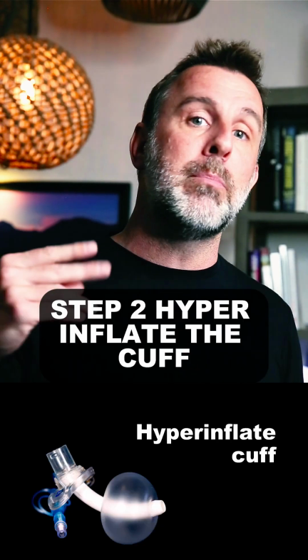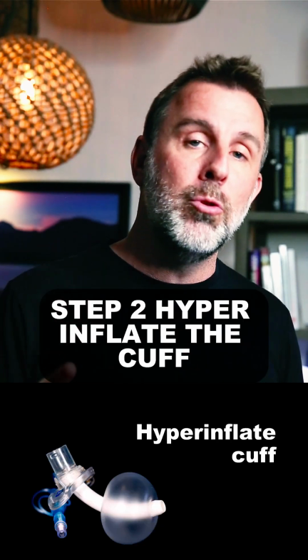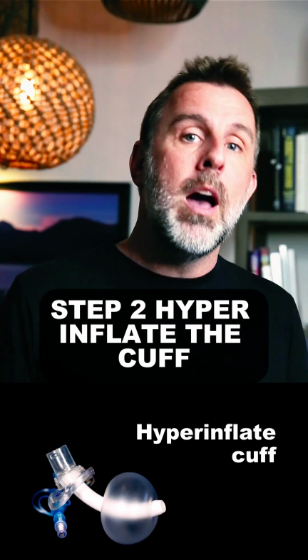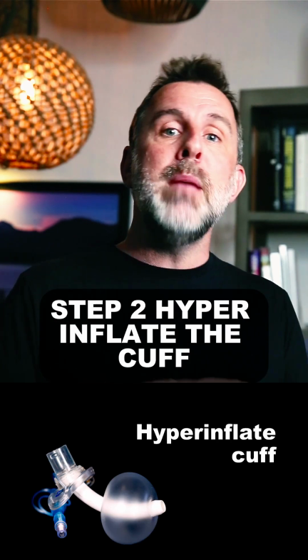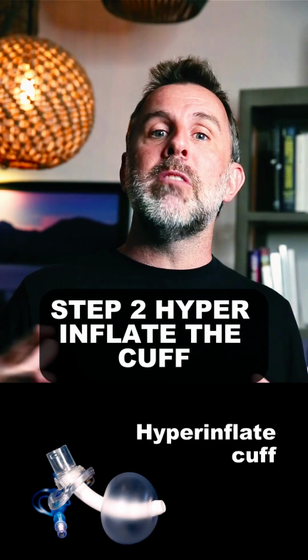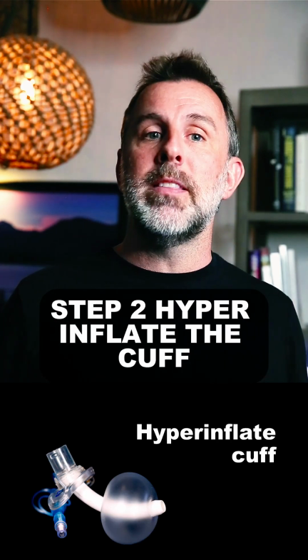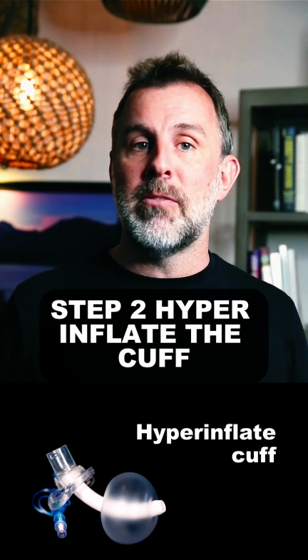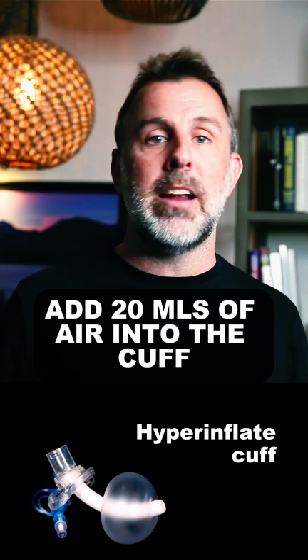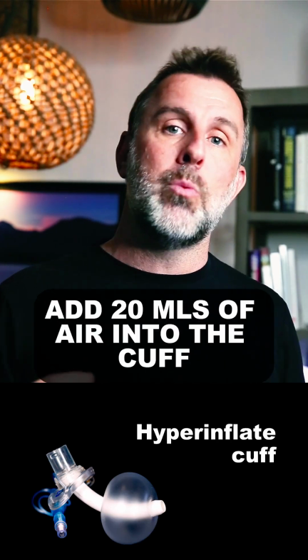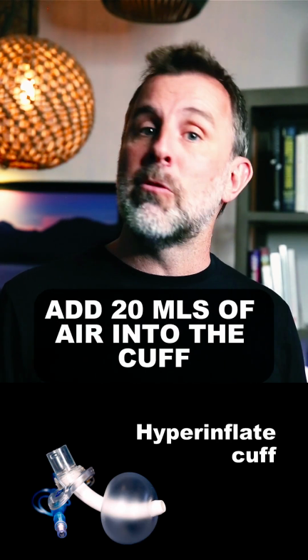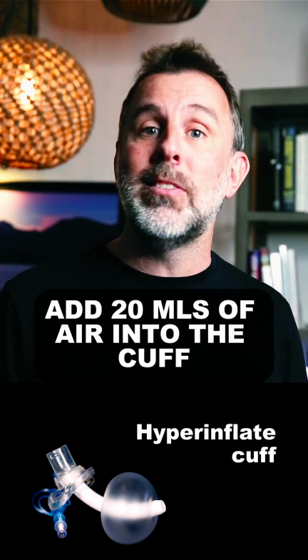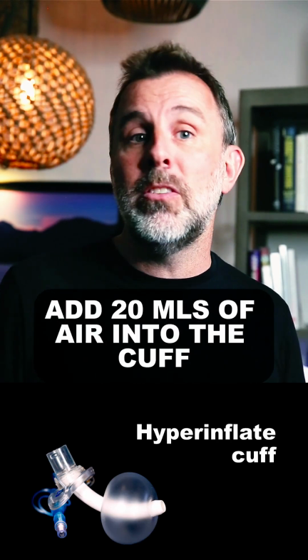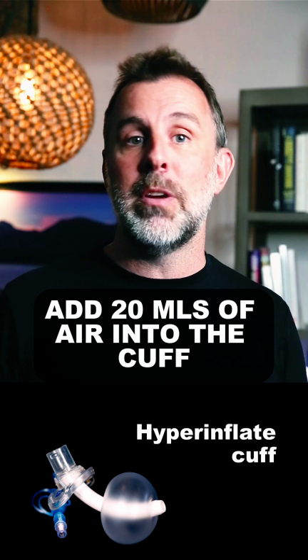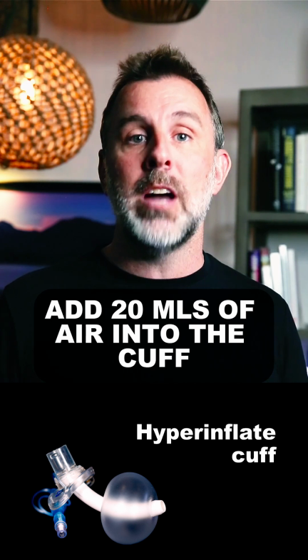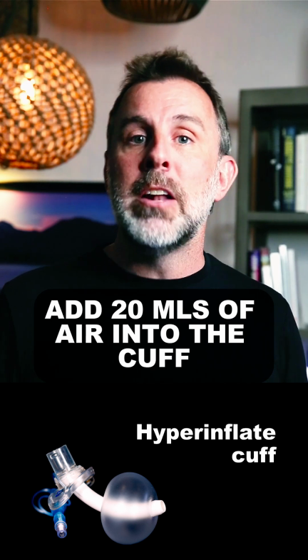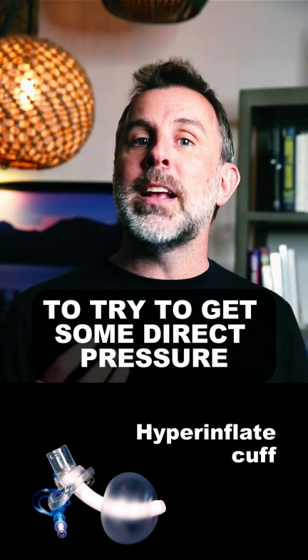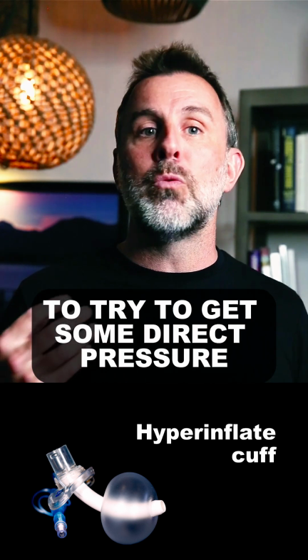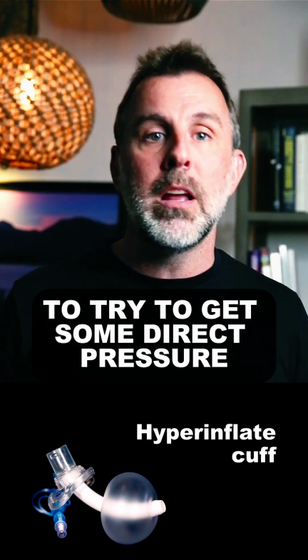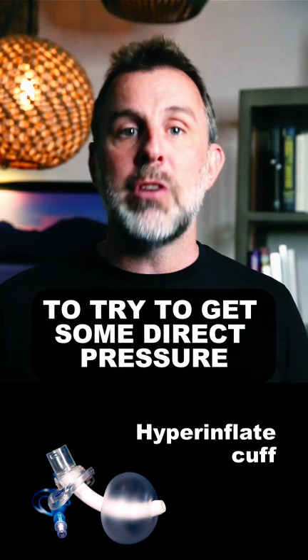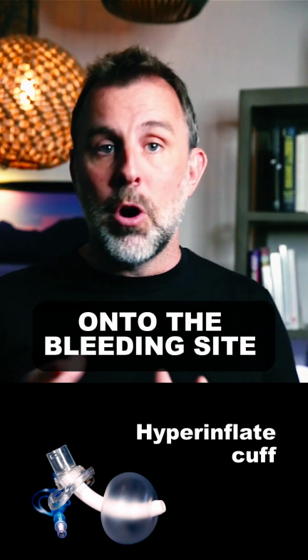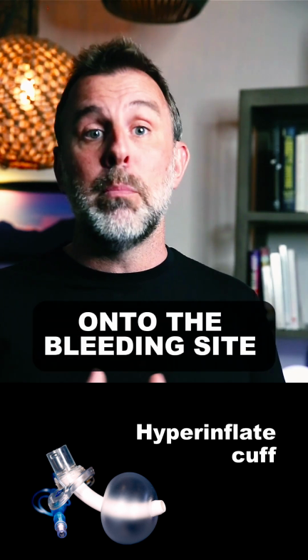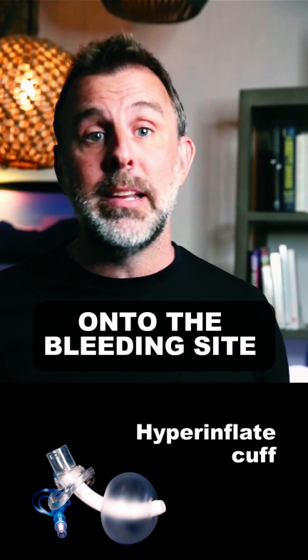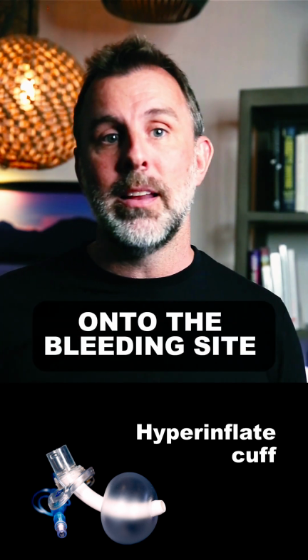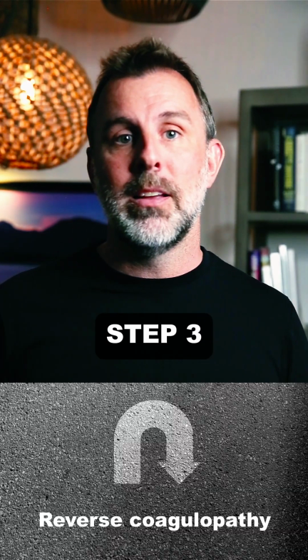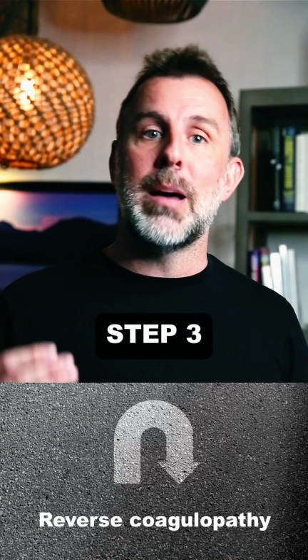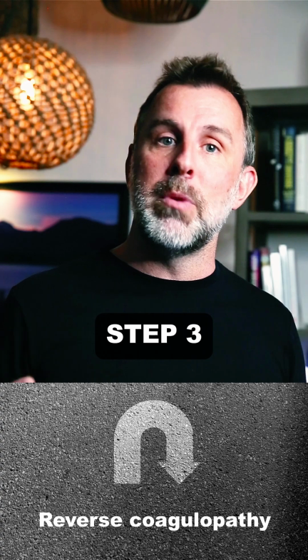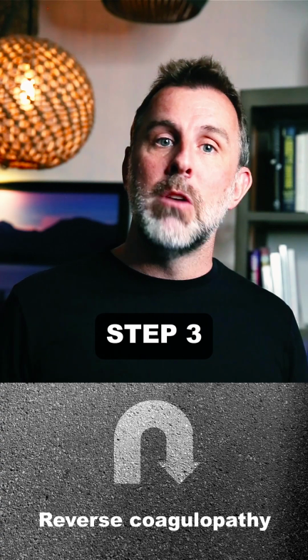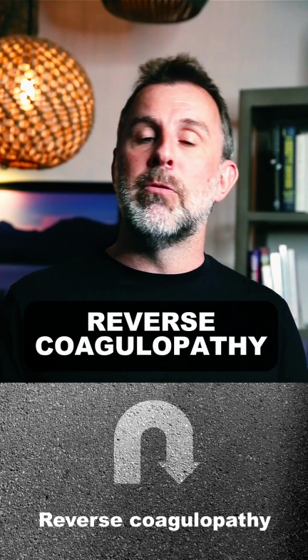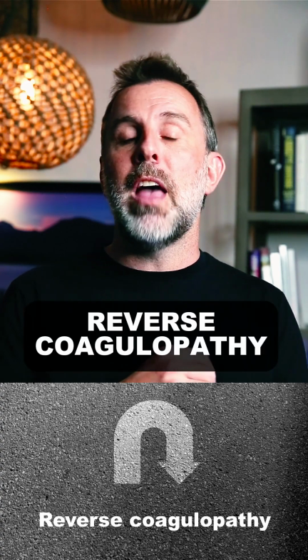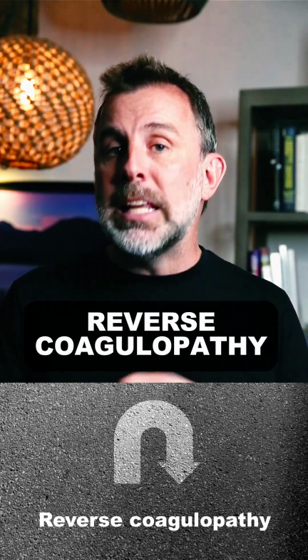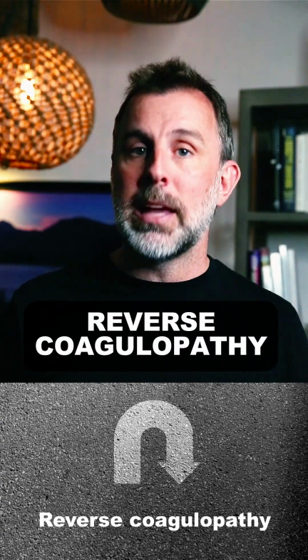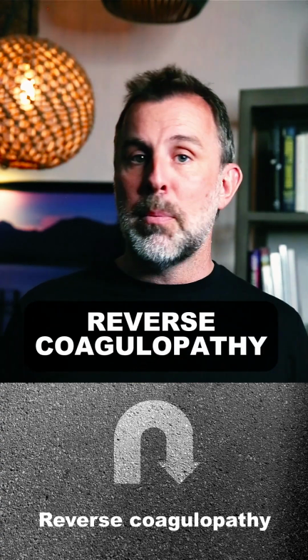Step two, hyperinflate the cuff. Add an extra 20 or 40 cc's of air into the cuff to try to get some direct pressure onto the bleeding site. Step three, reverse any coagulopathy.